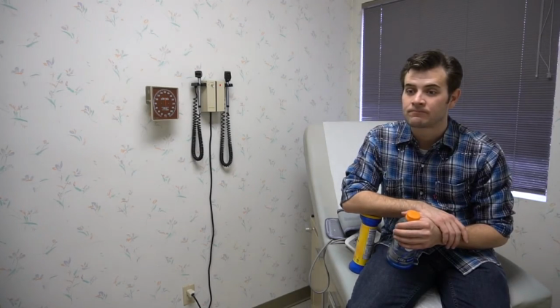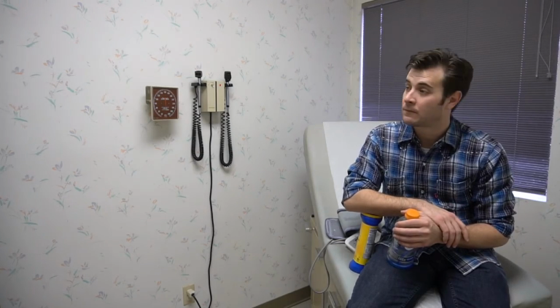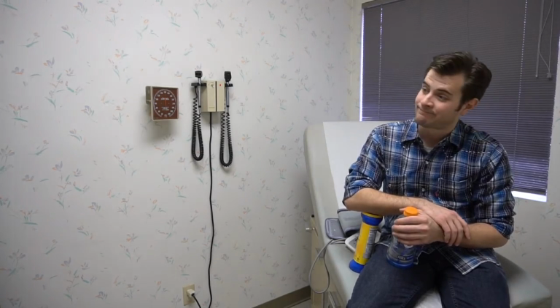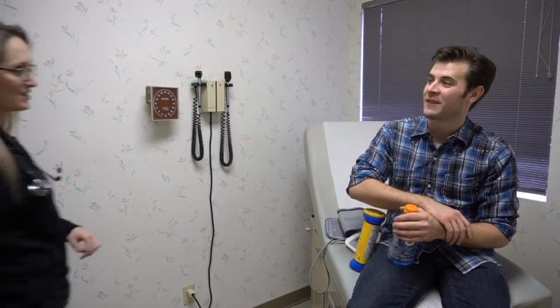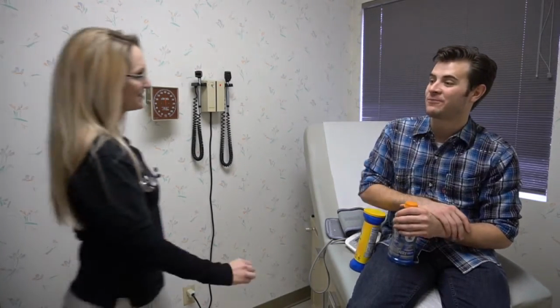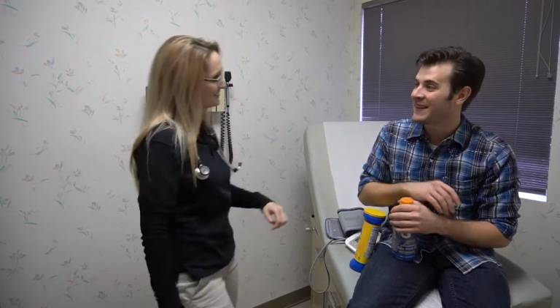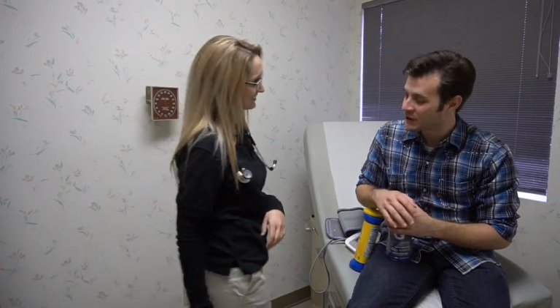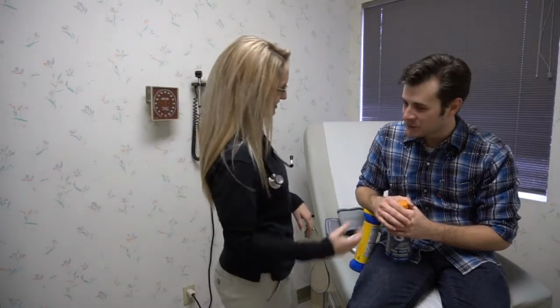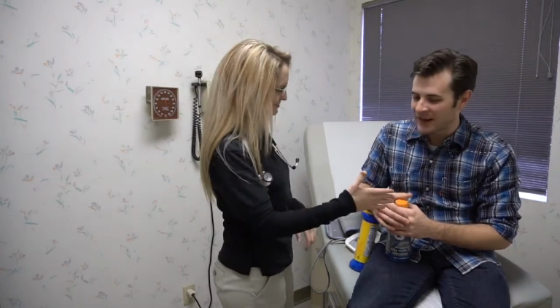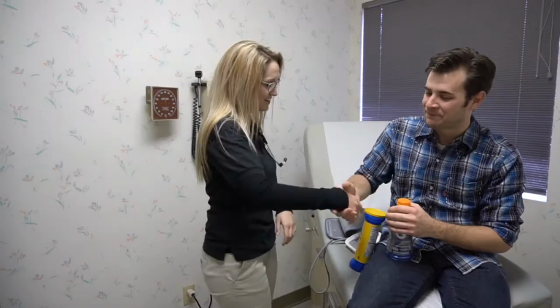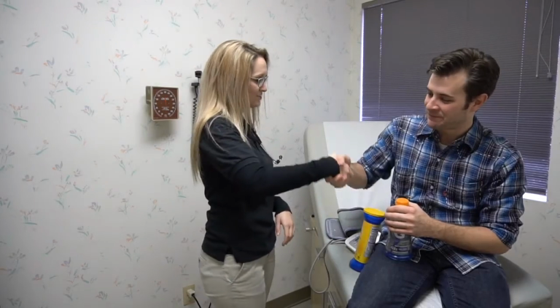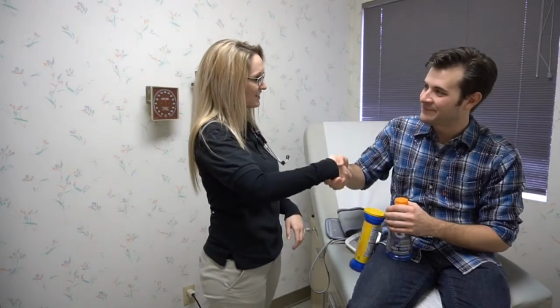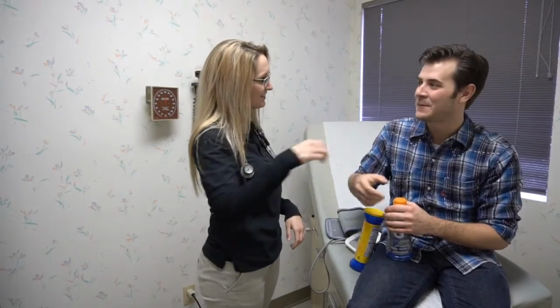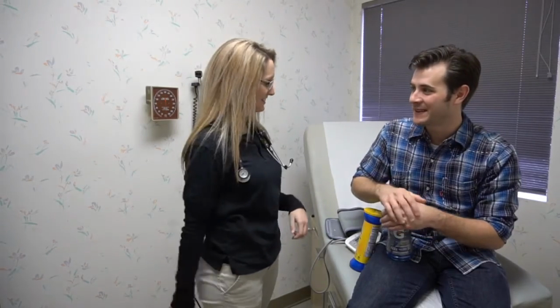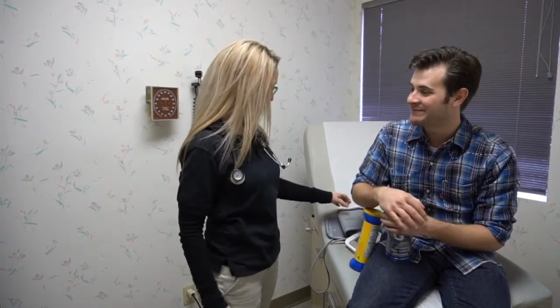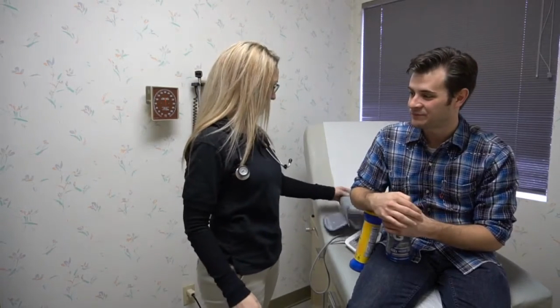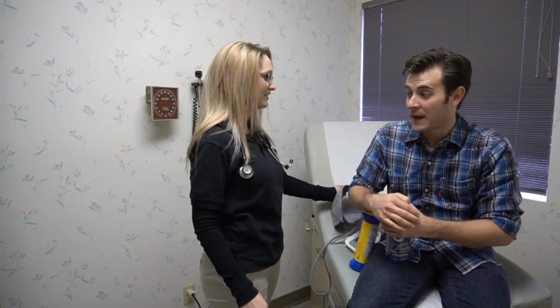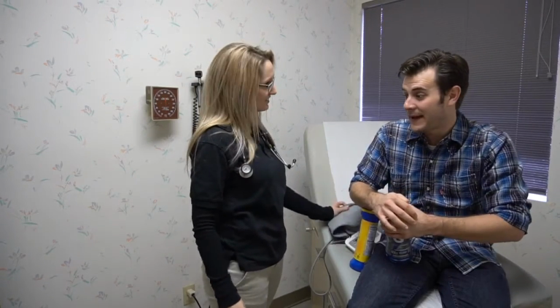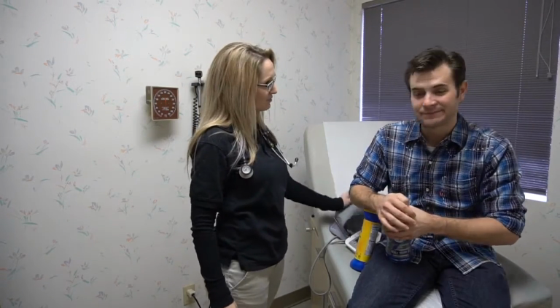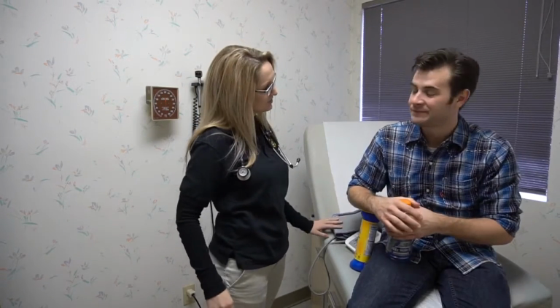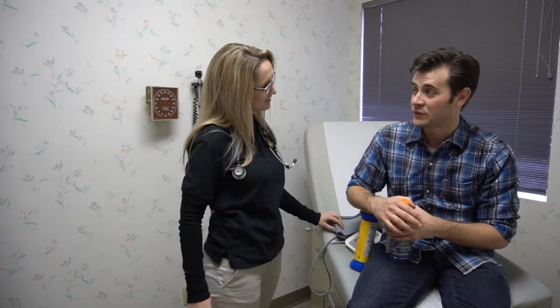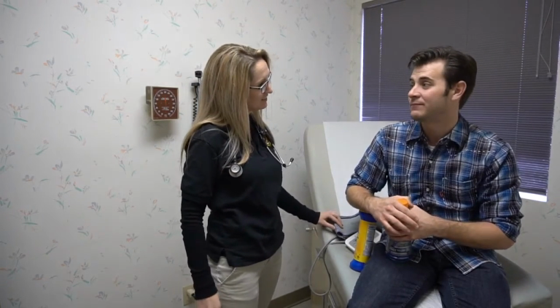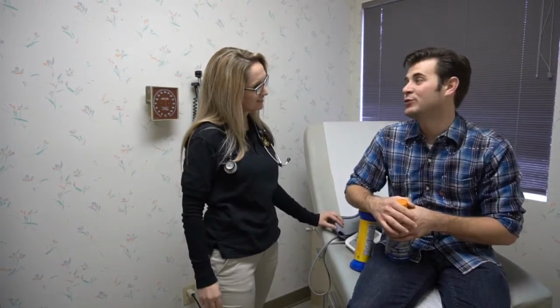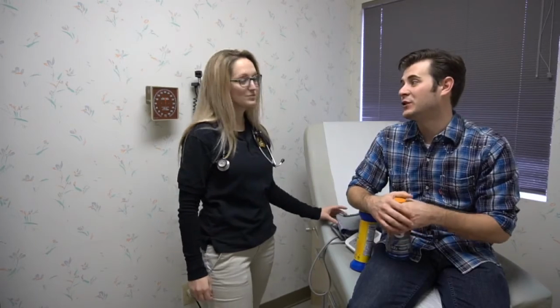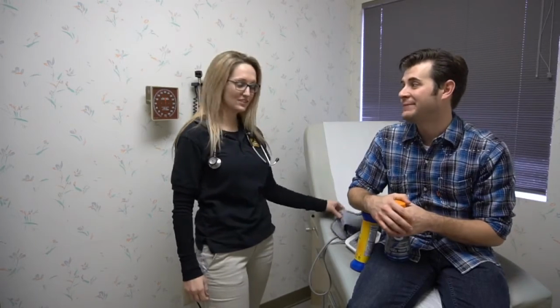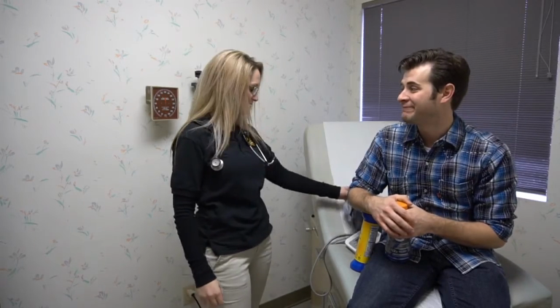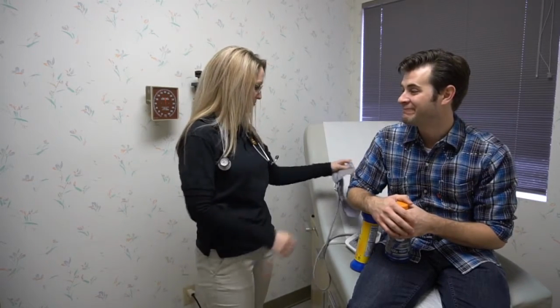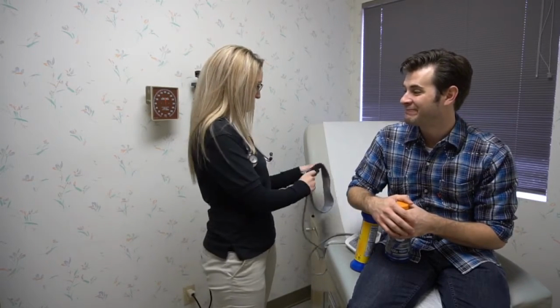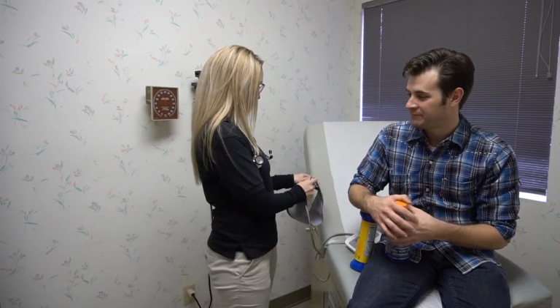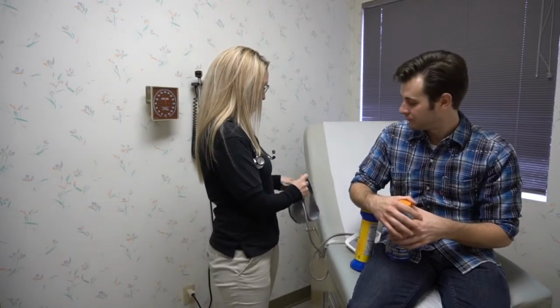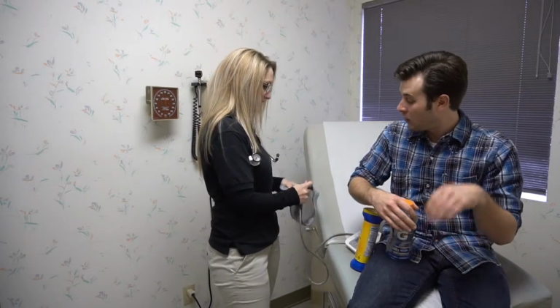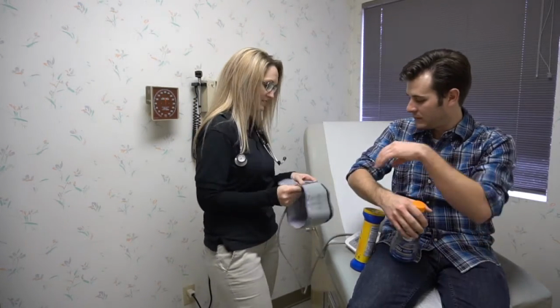Good morning, Mr. Anderson. How are you? Hi there. Good. My name is Amanda. I'm your nurse today. Hi Amanda, how are you doing today? Not bad. What brings you in? Just a routine checkup. Okay, I'm going to start with some vital signs, alright?